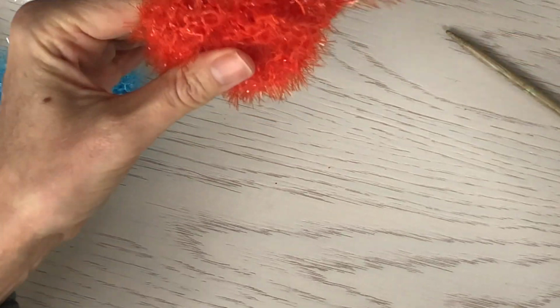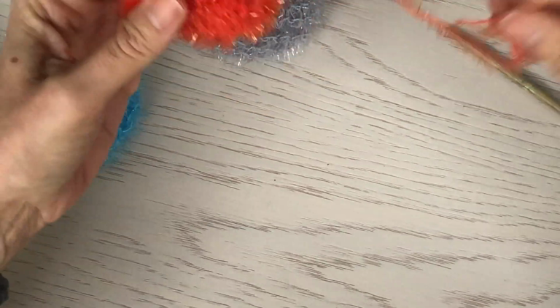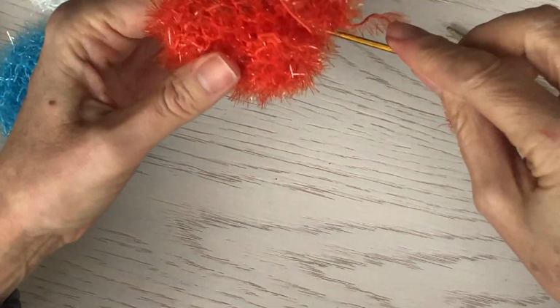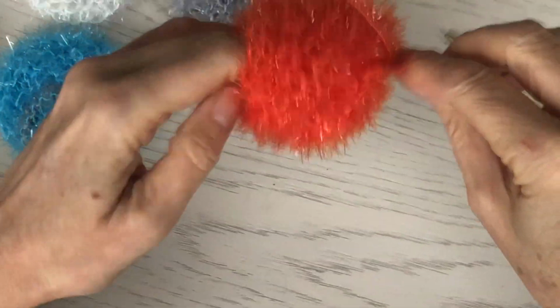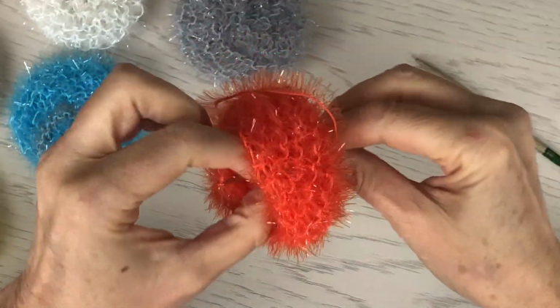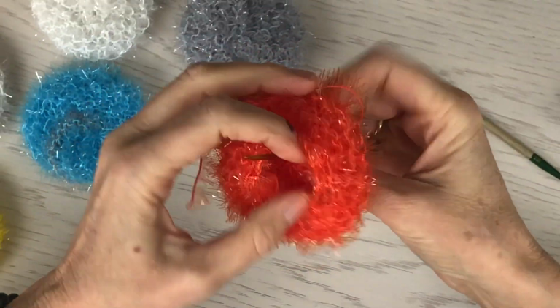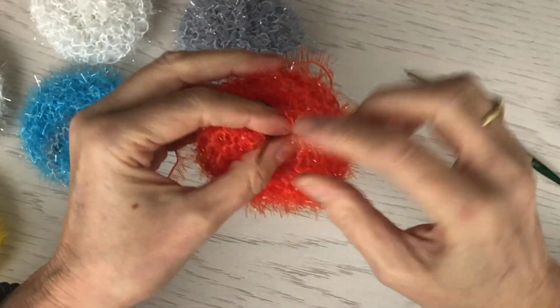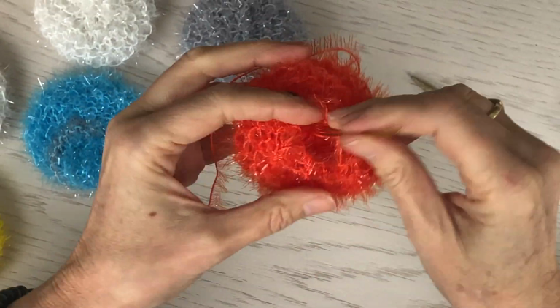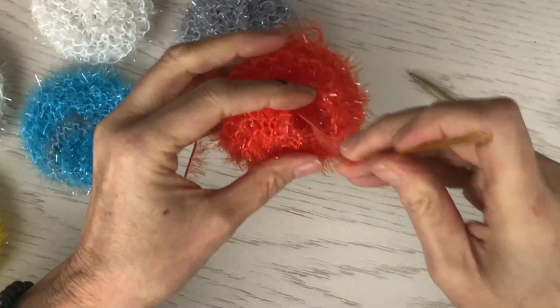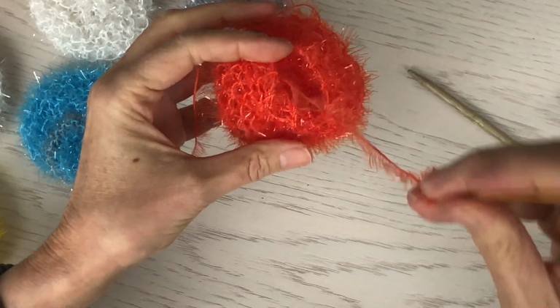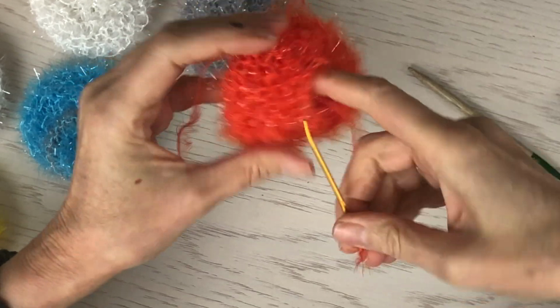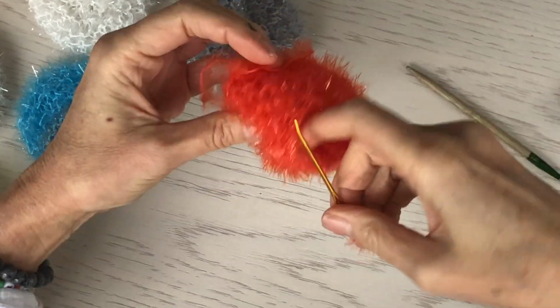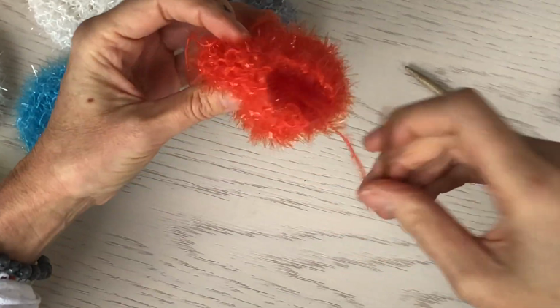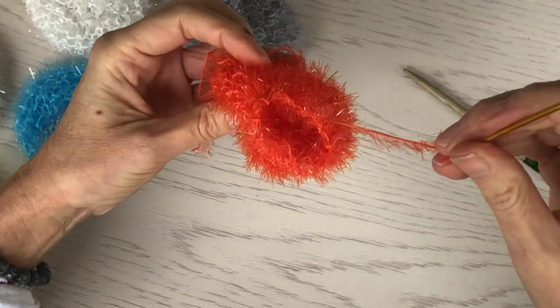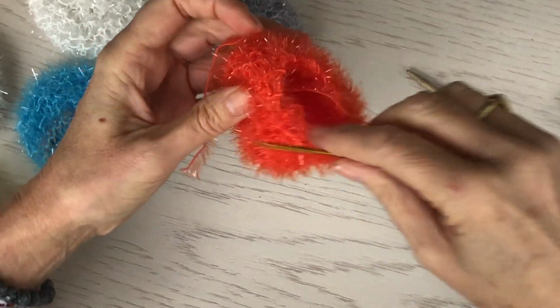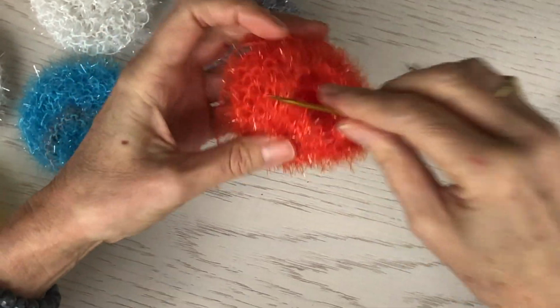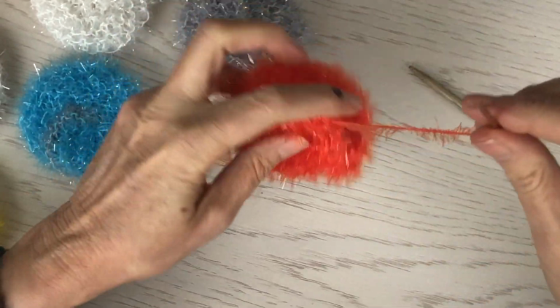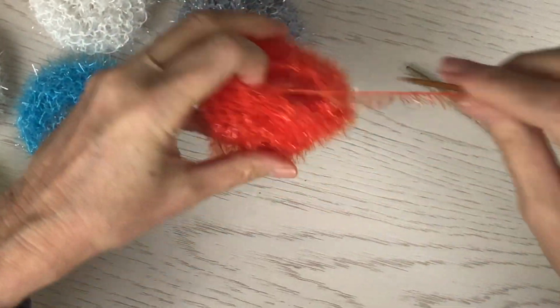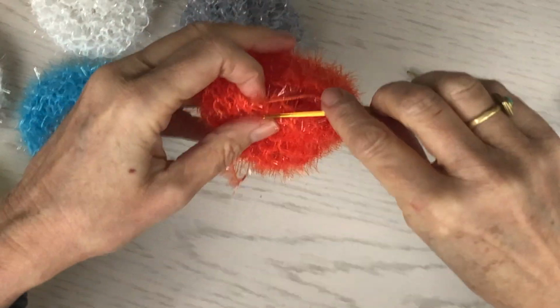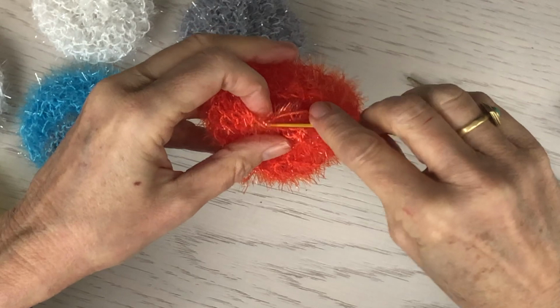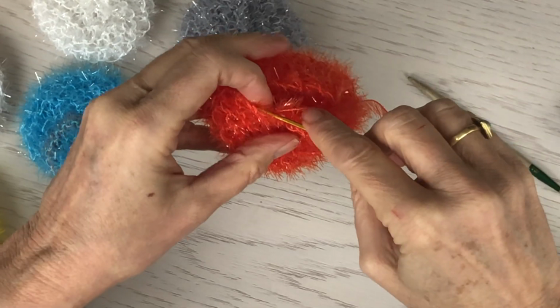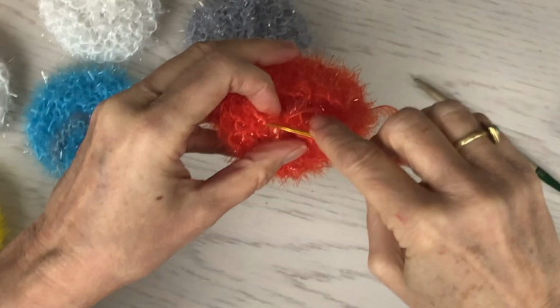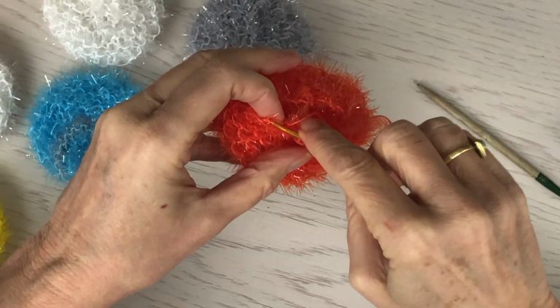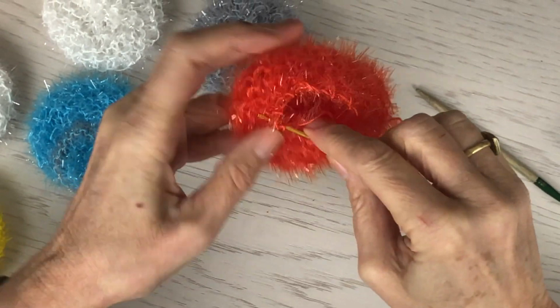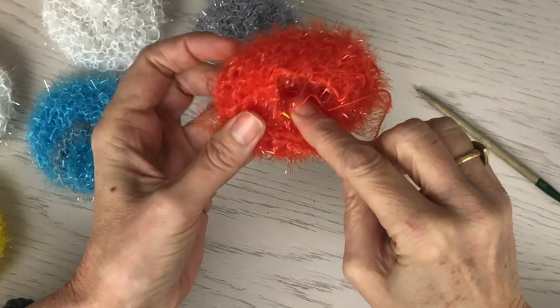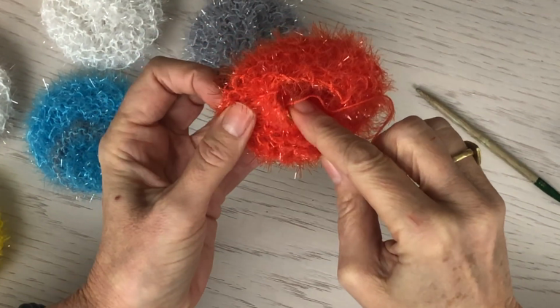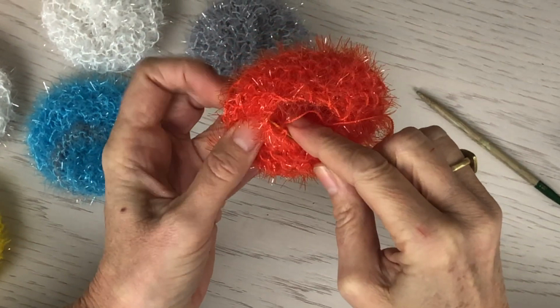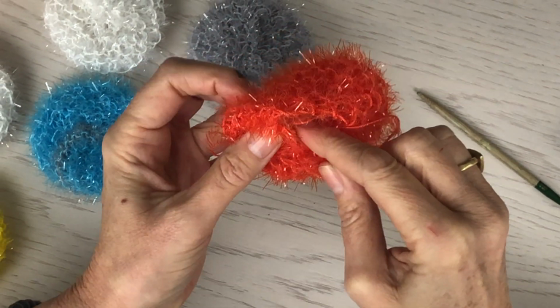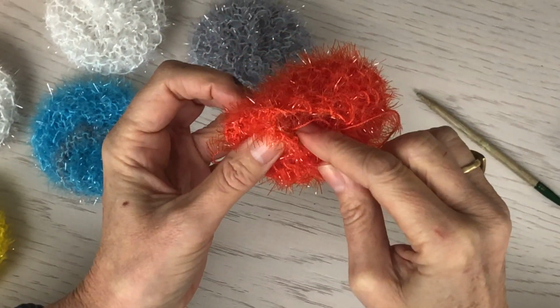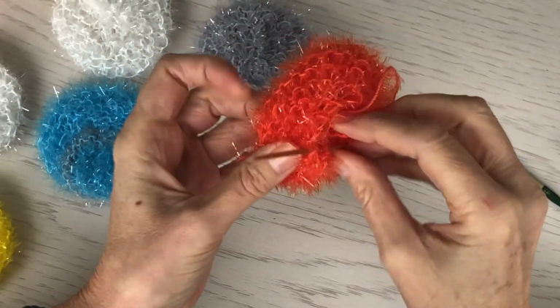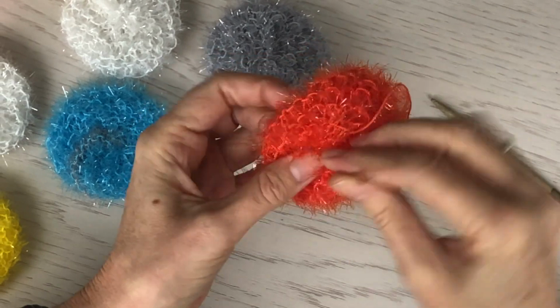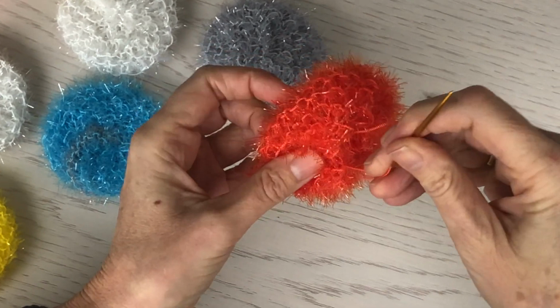I like to use the same piece of yarn, keep it threaded, and run it to the other end of the hole. Then do the exact same thing on this end.